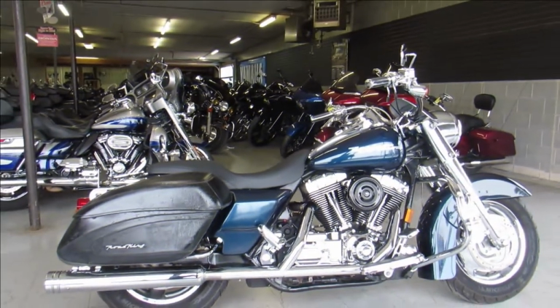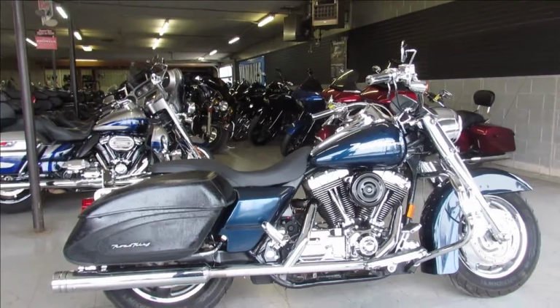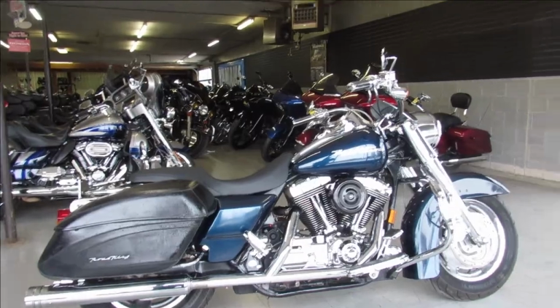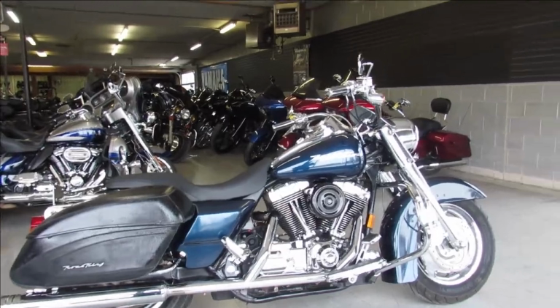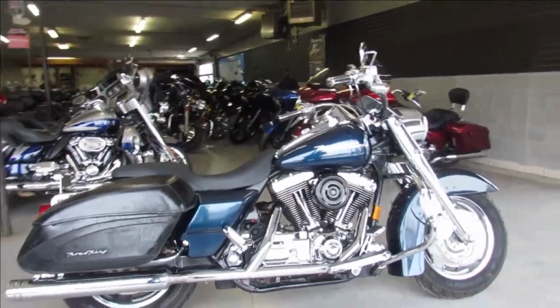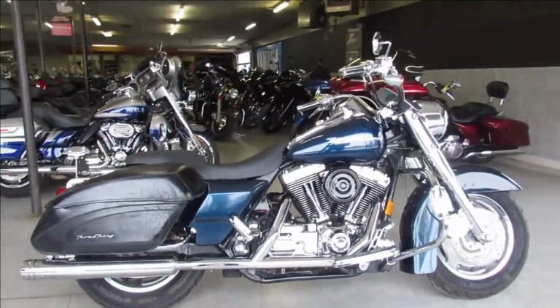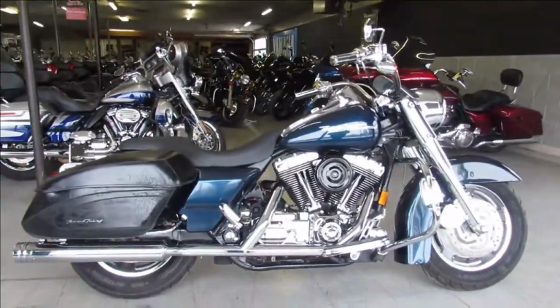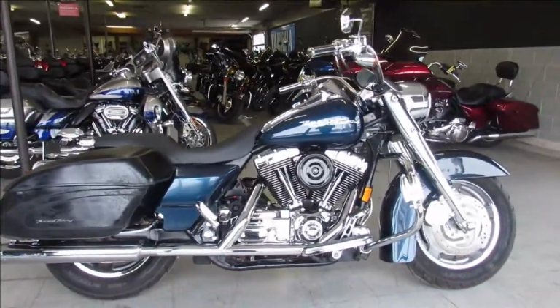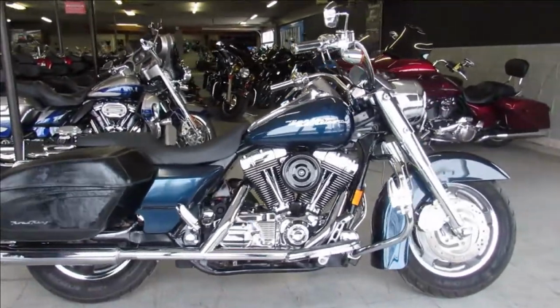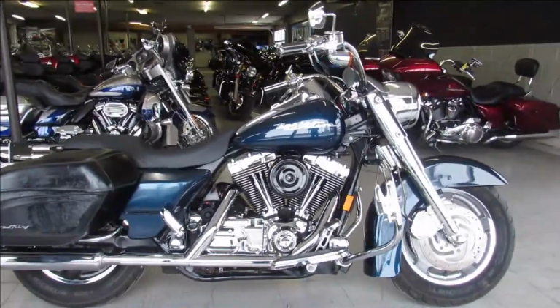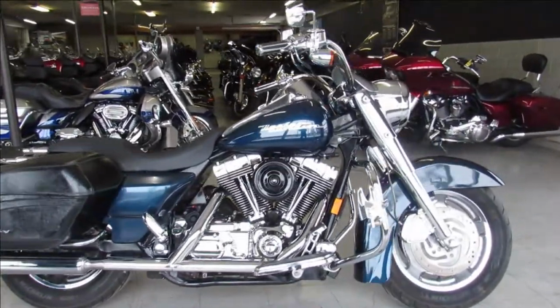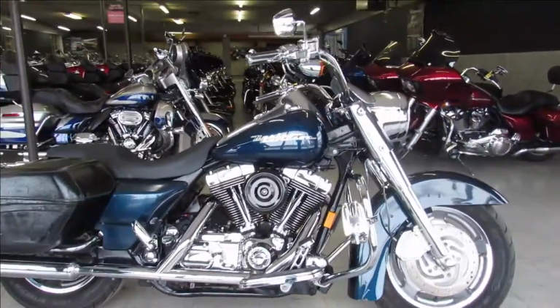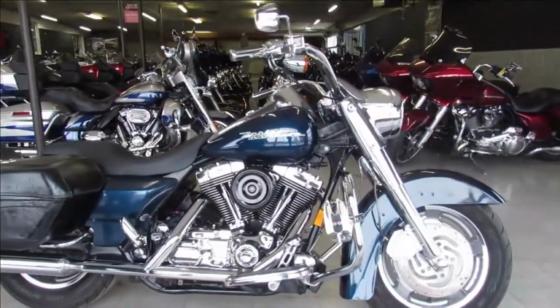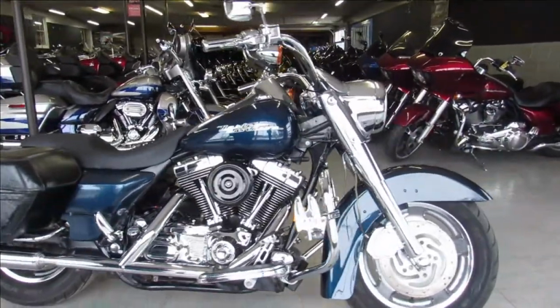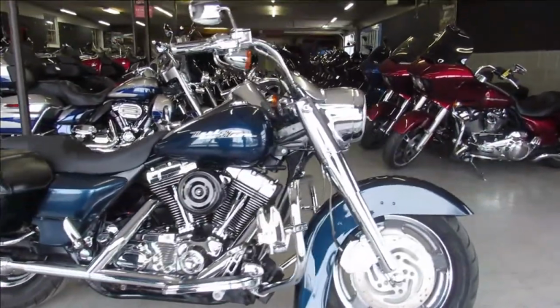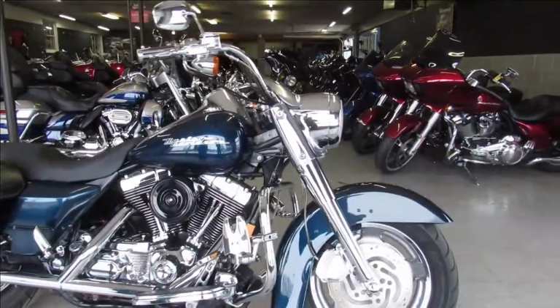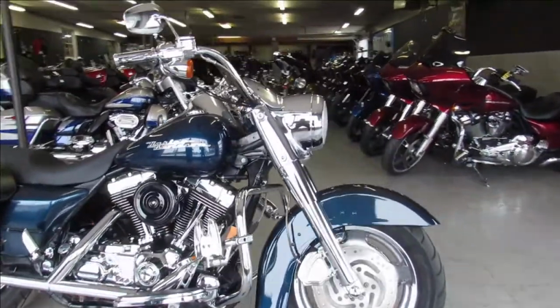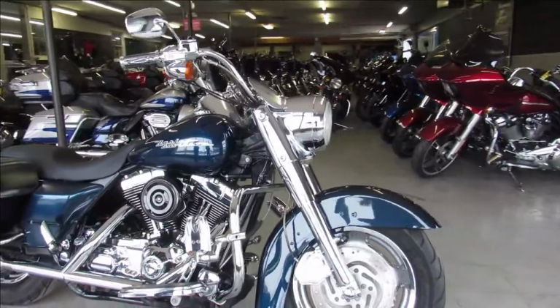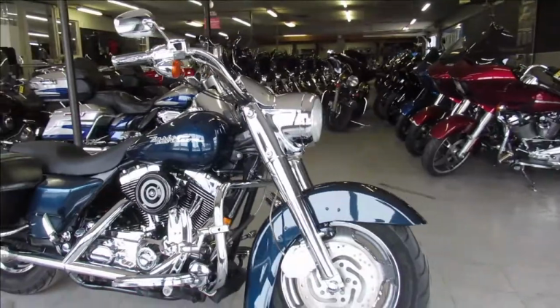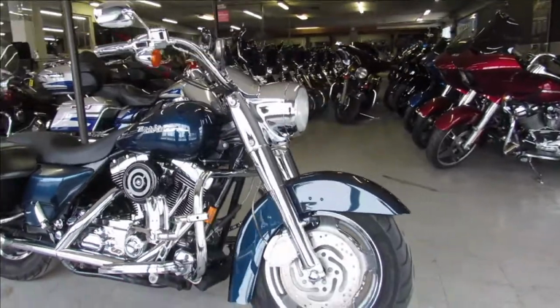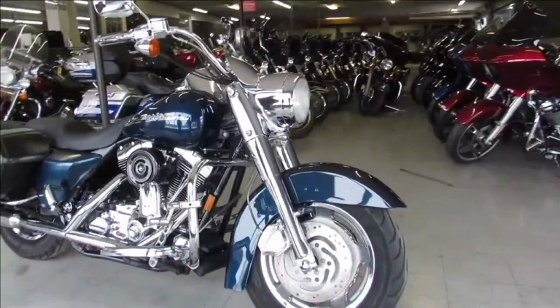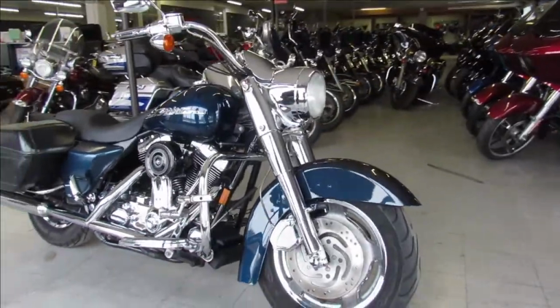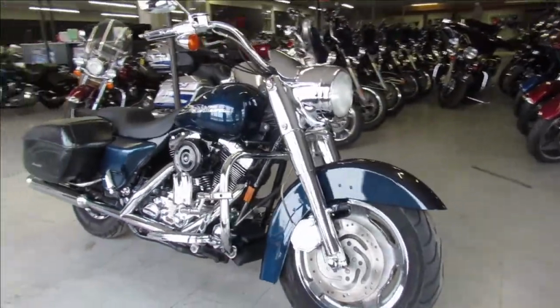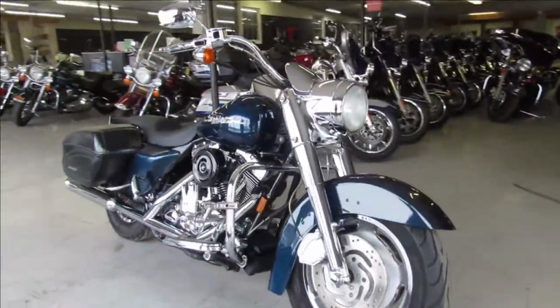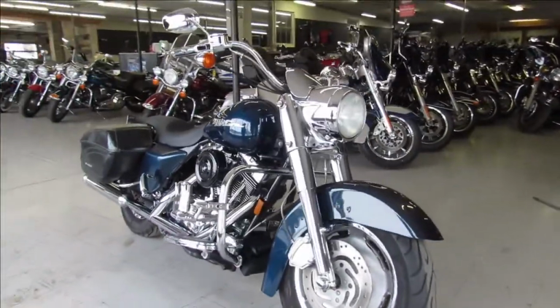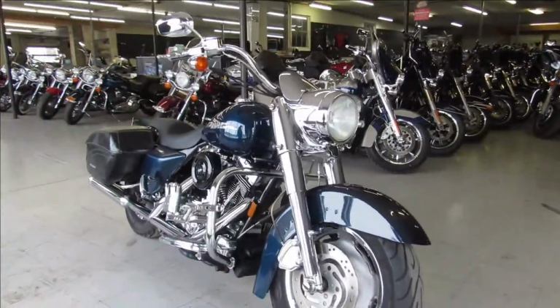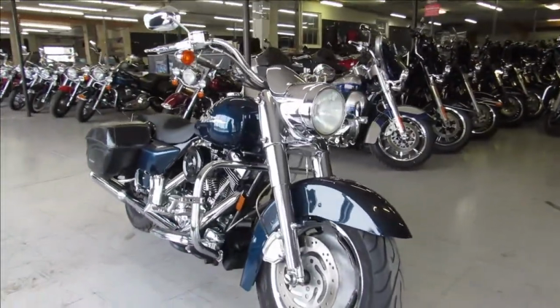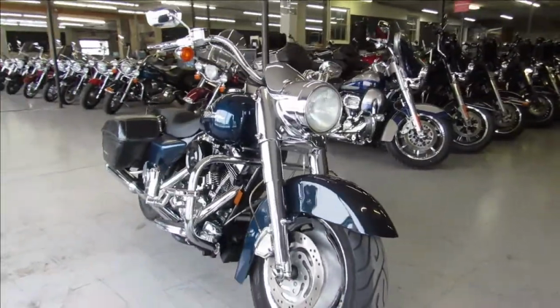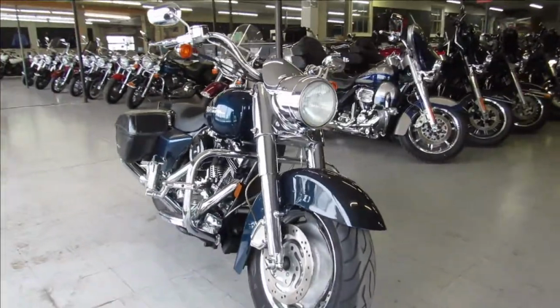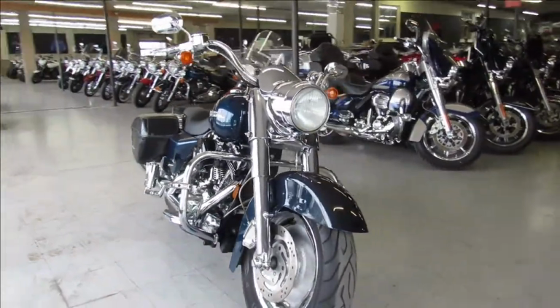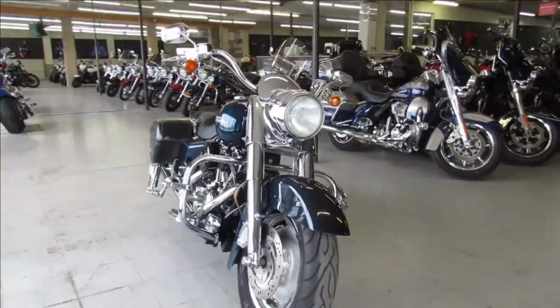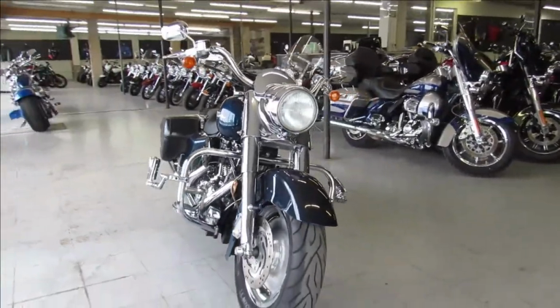Hey guys, it's Proof of Harley Sports.com here doing some videos on some used Harleys we just got in. This one here is a 2004 Road King for sale — it's got lots of extras, take a close look.